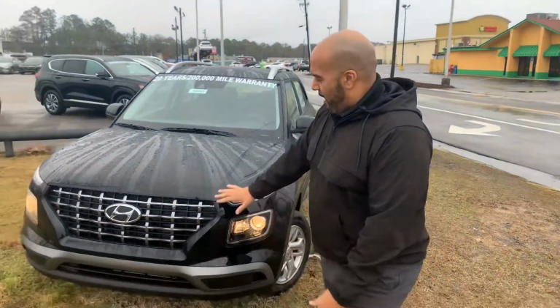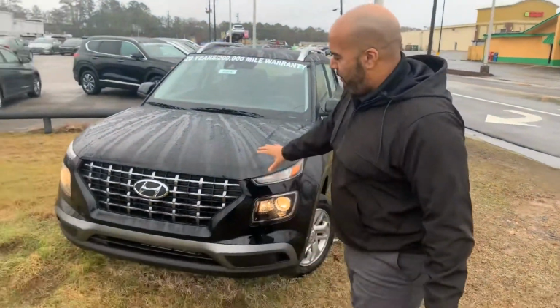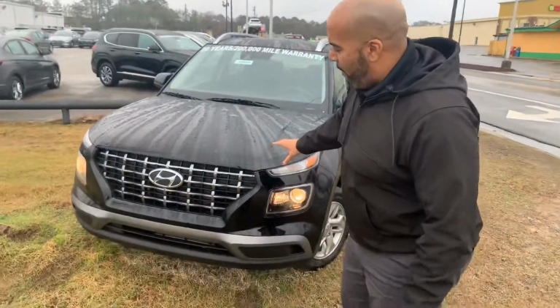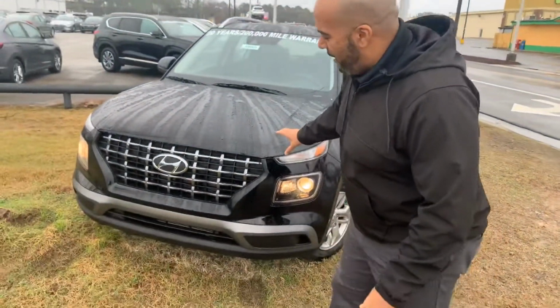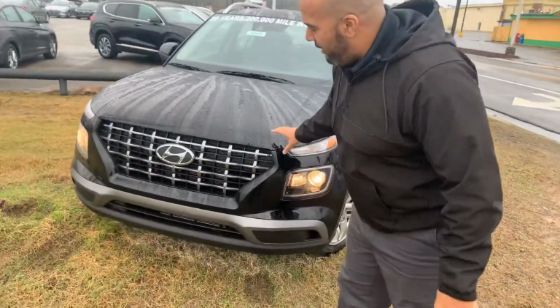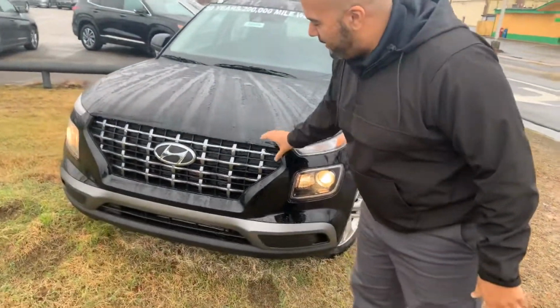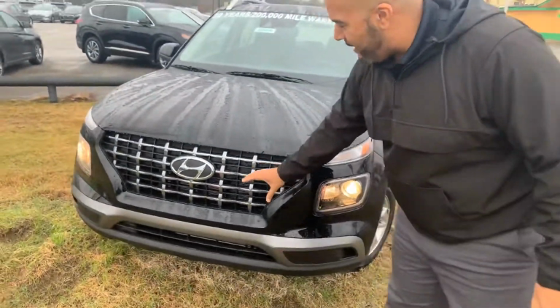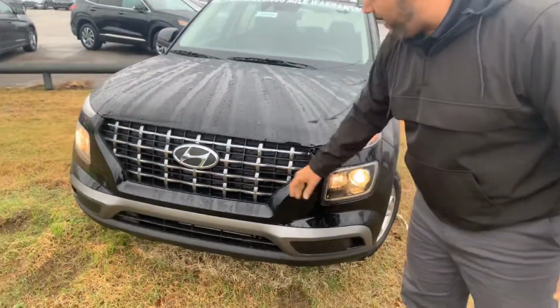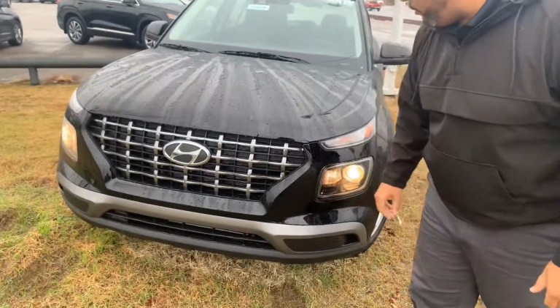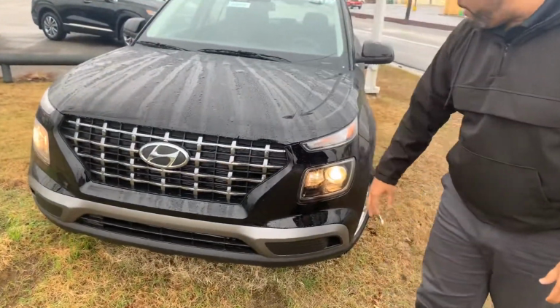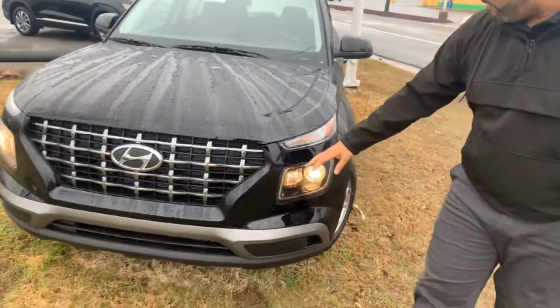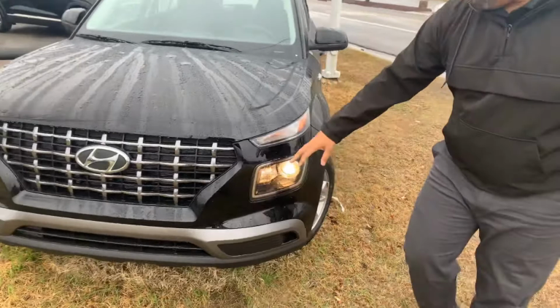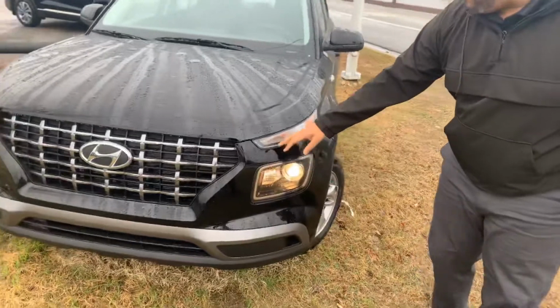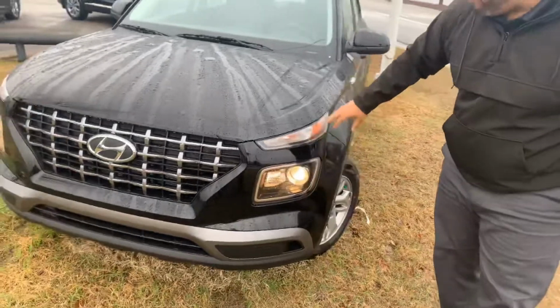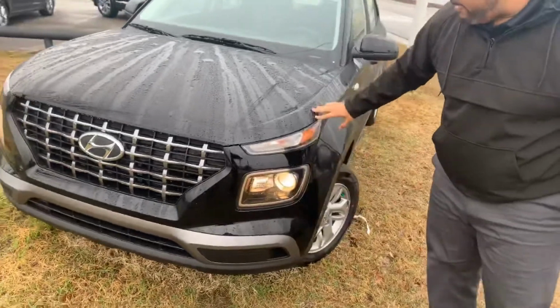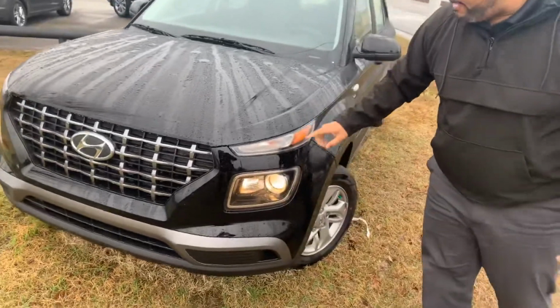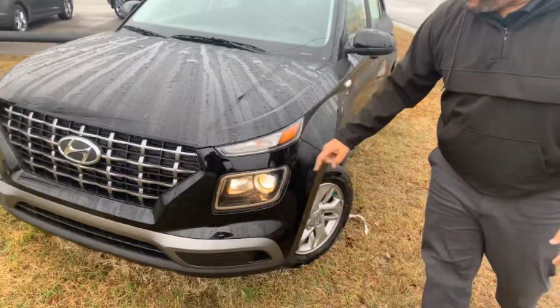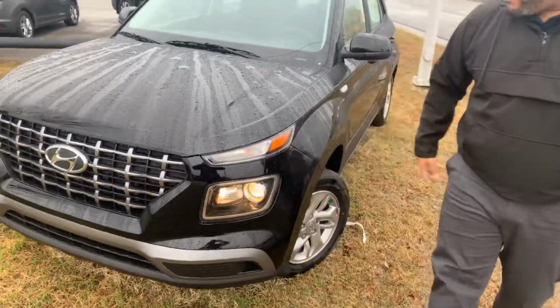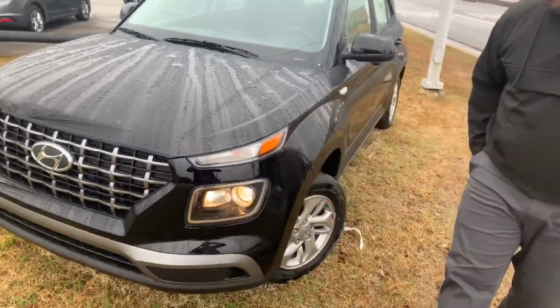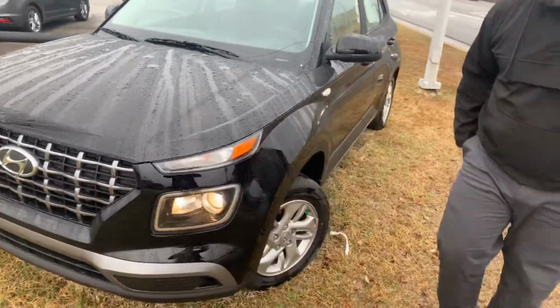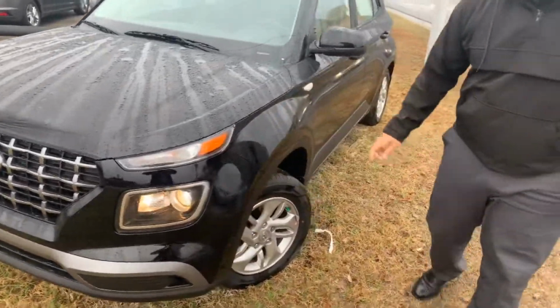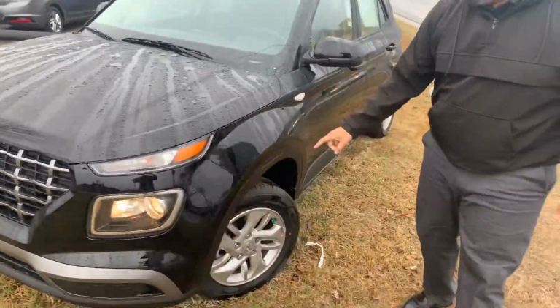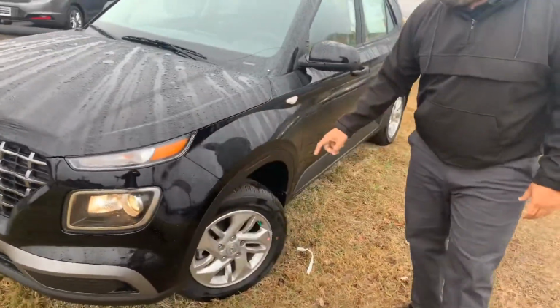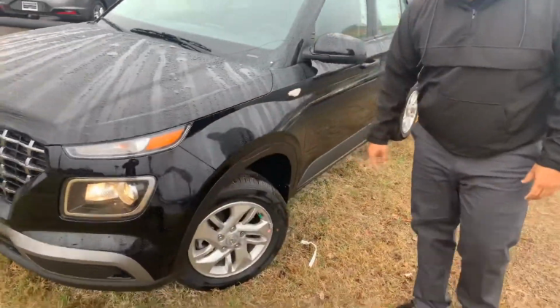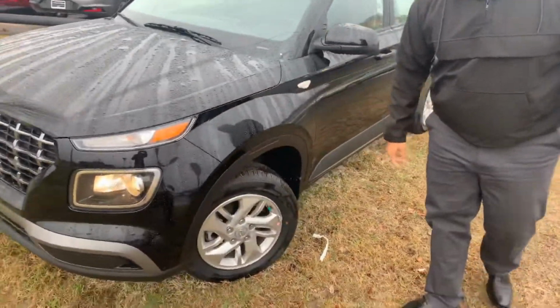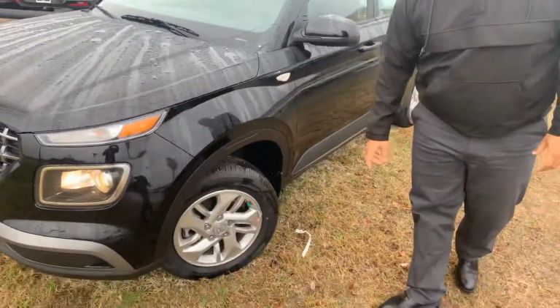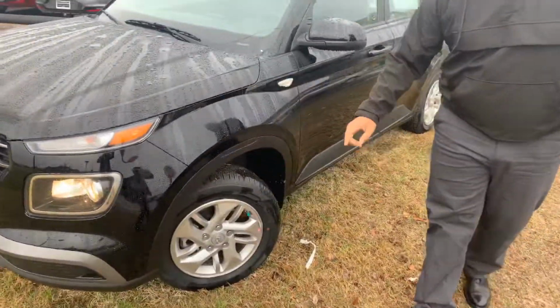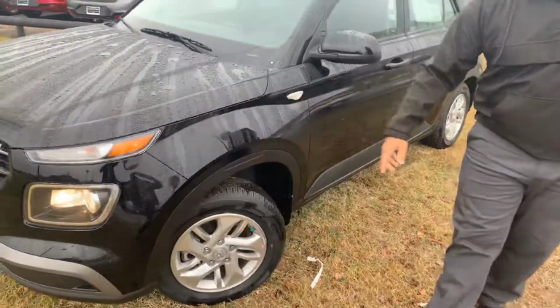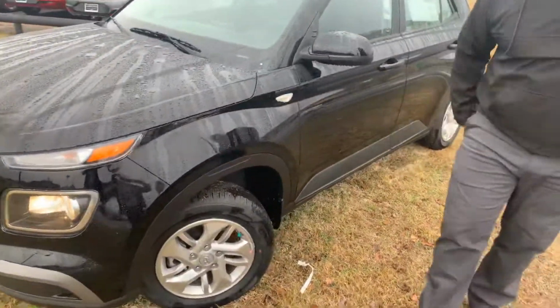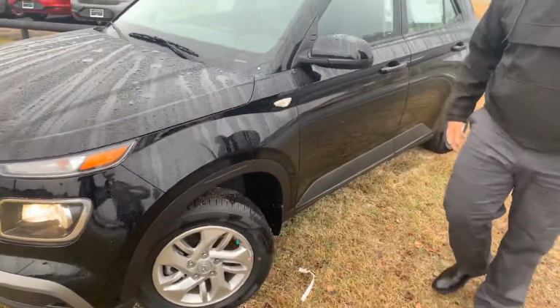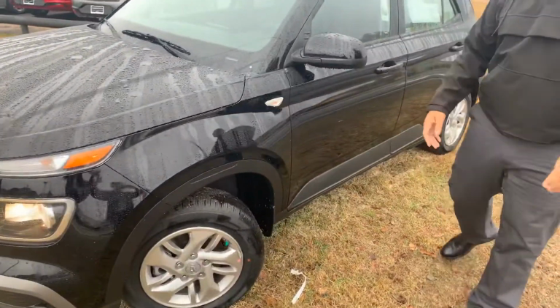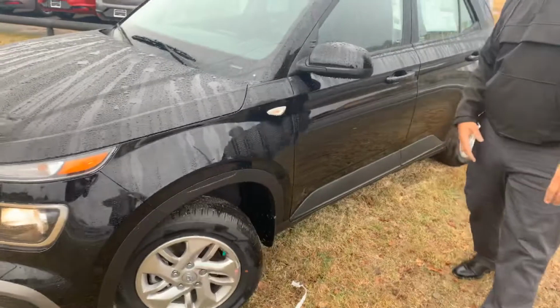Here in the front, we got Hyundai's Cascade grille. We got the wrap-around headlights, the daytime running lights, premium alloy wheels, and nitrogen tires.